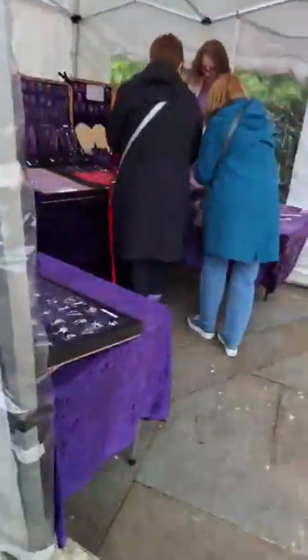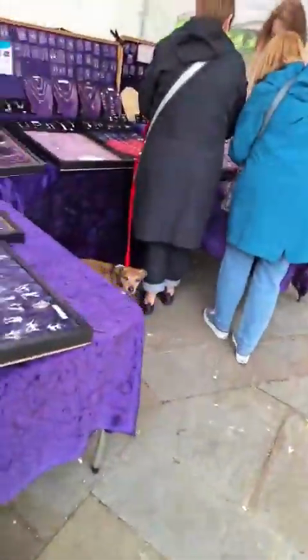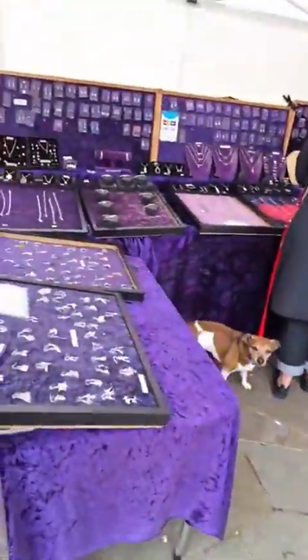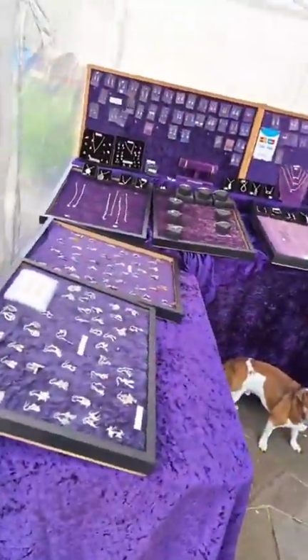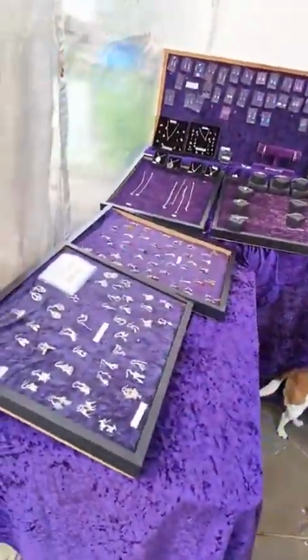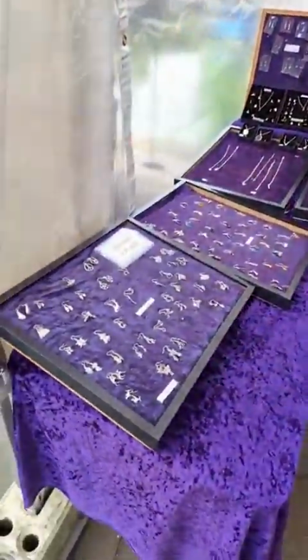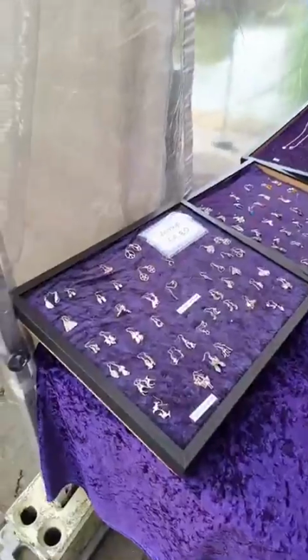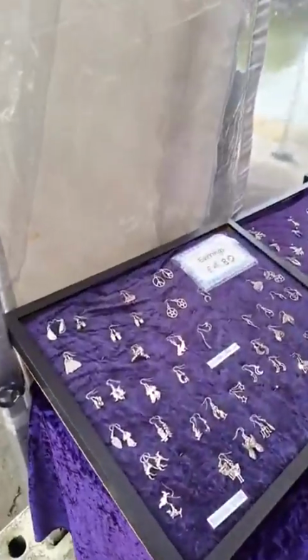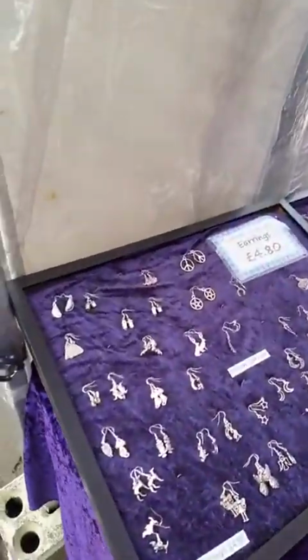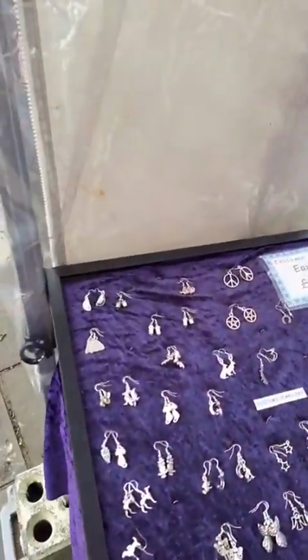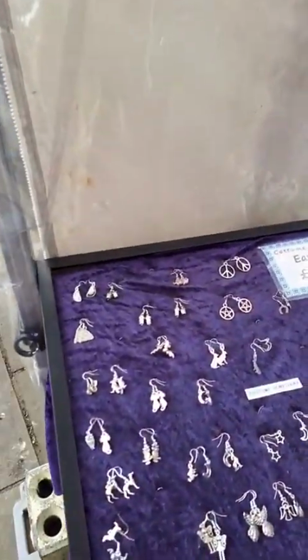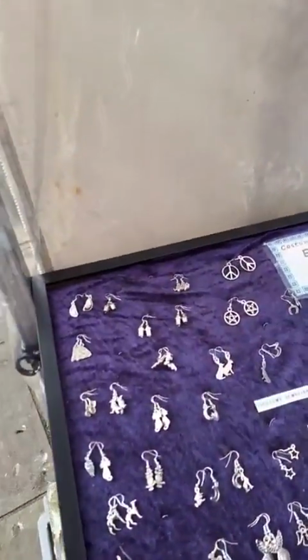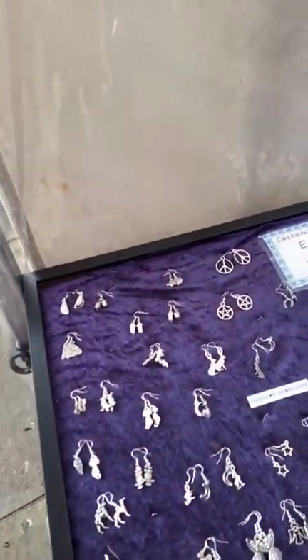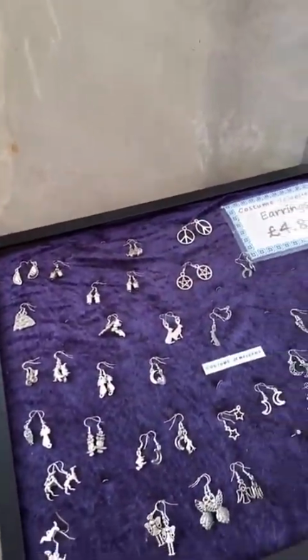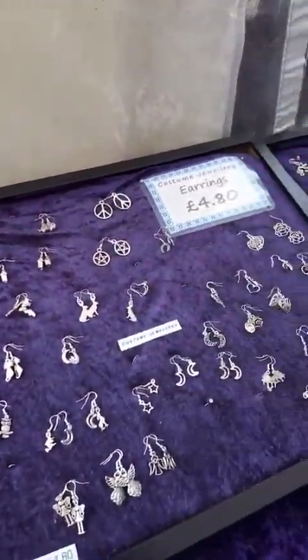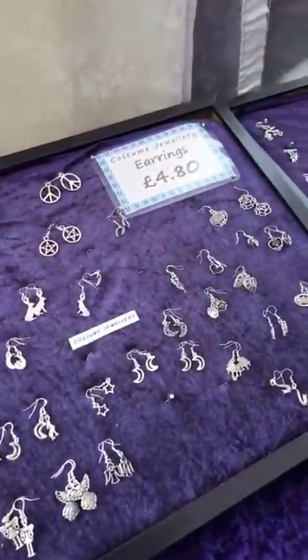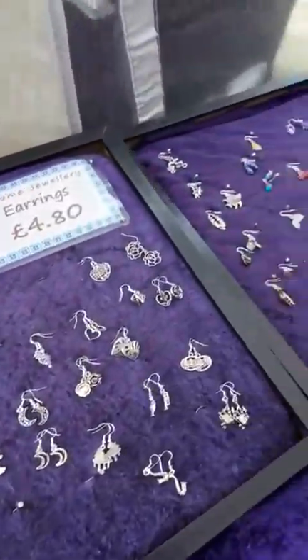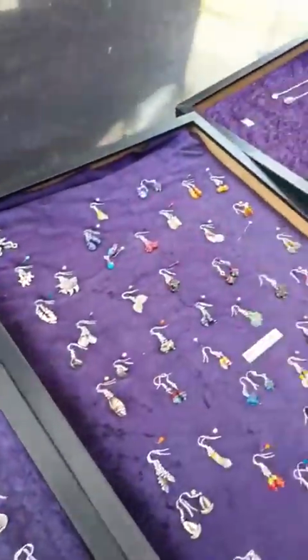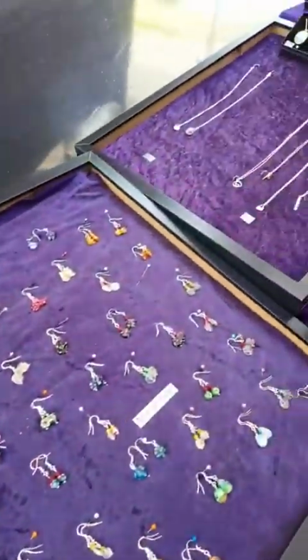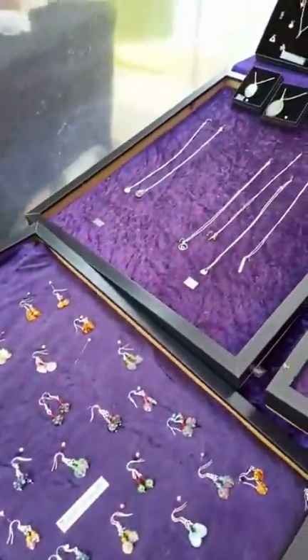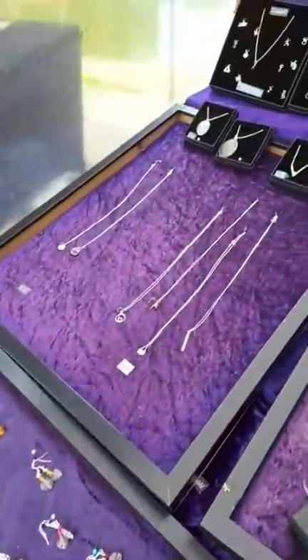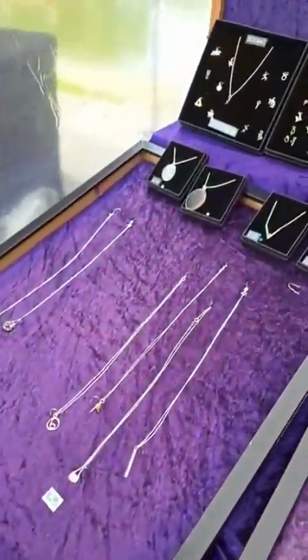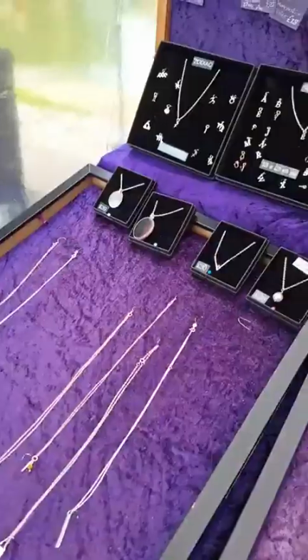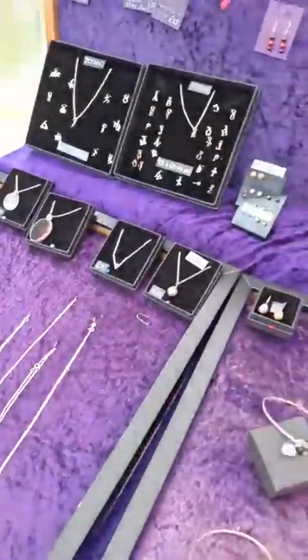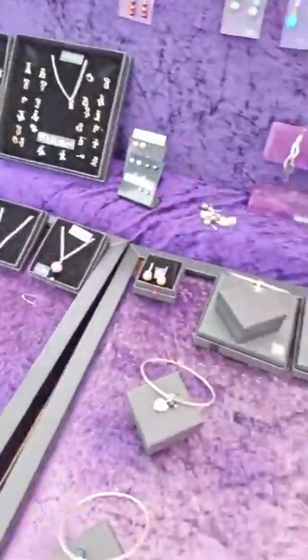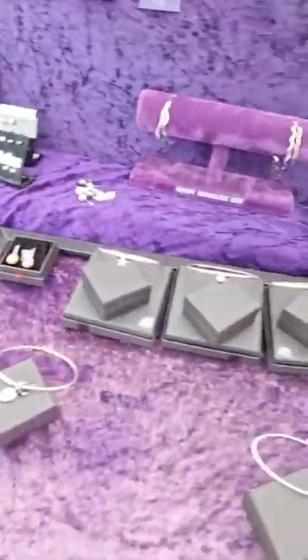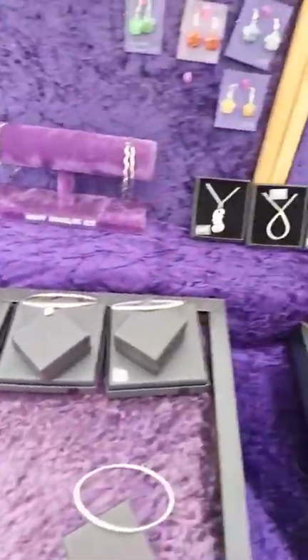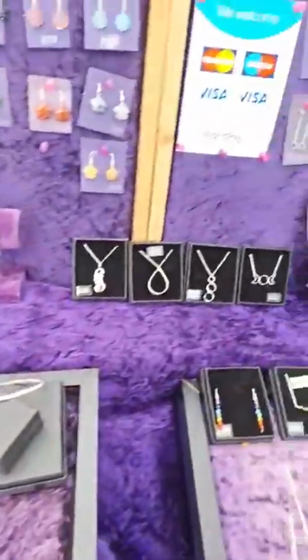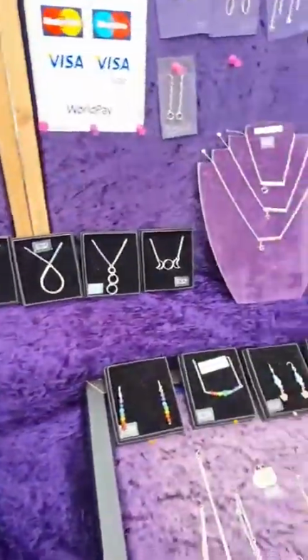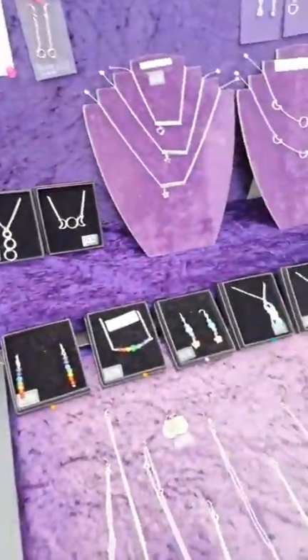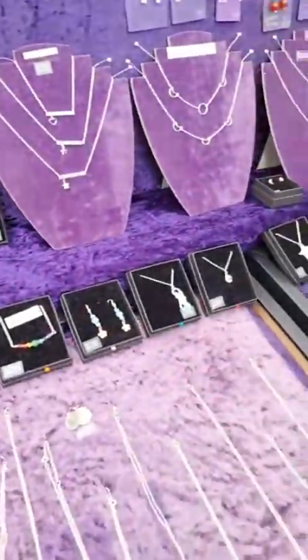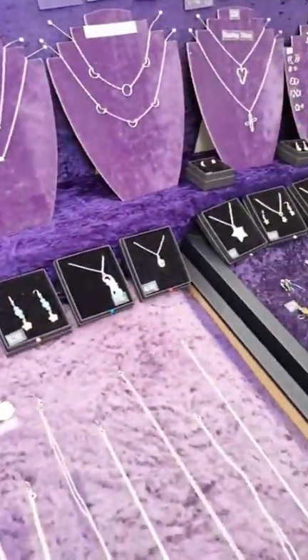Next up we've got Simply El Silver jewellery. We've got something for every pocket here — a lovely selection. We've got costume jewellery, we've got sterling silver and gemstone, something for everybody.